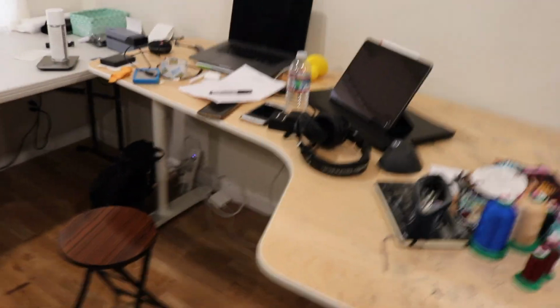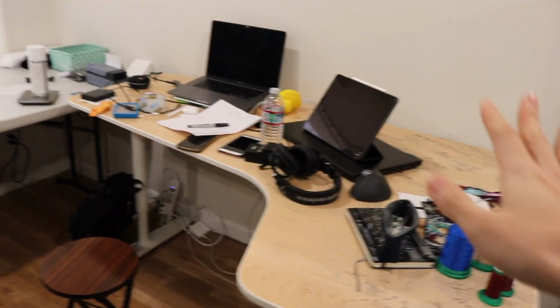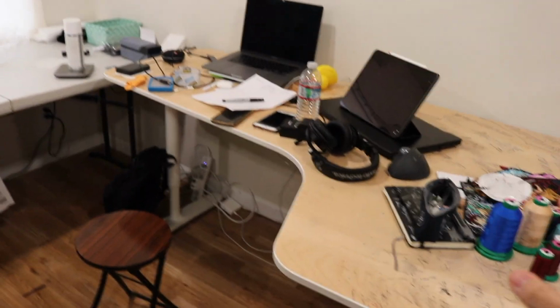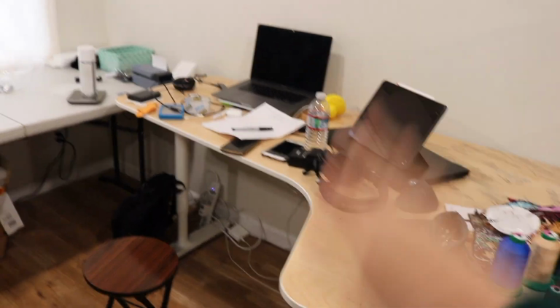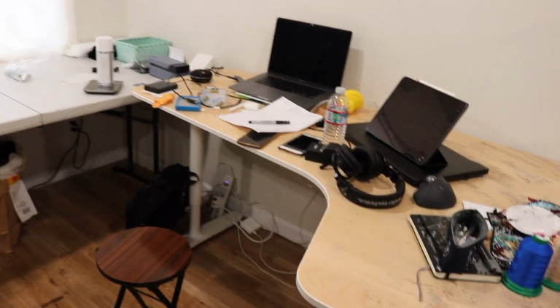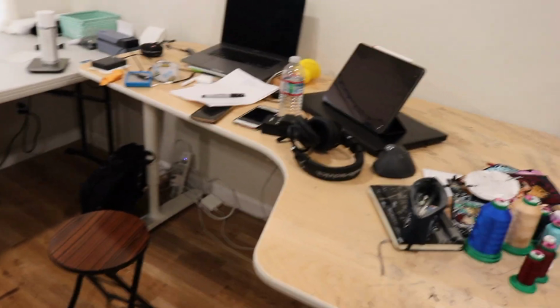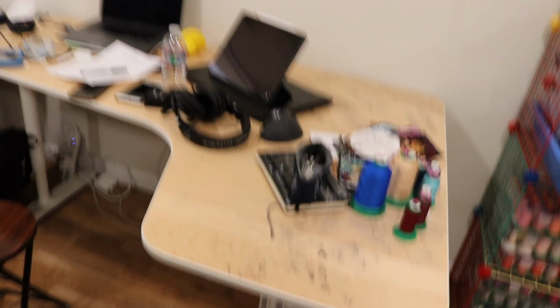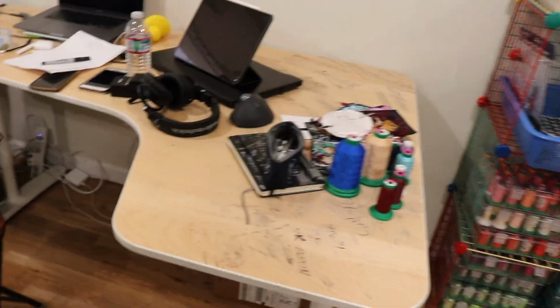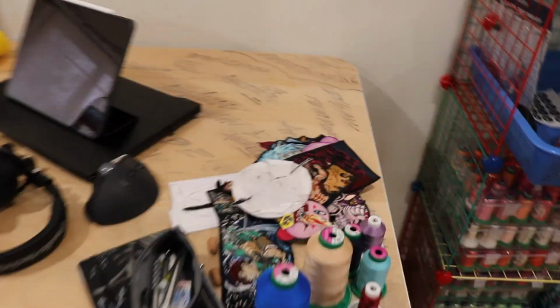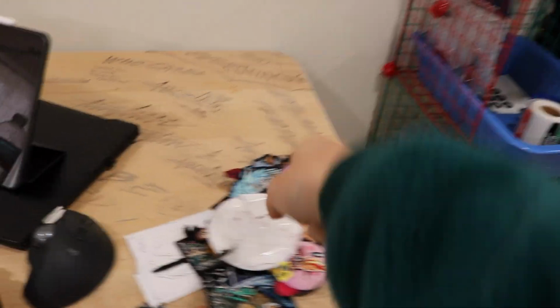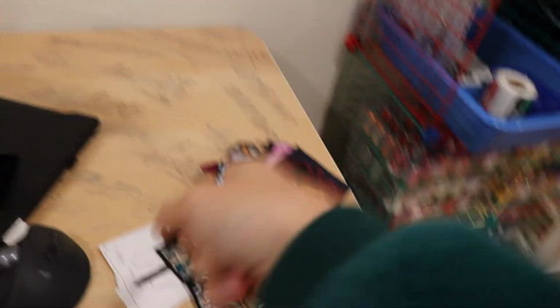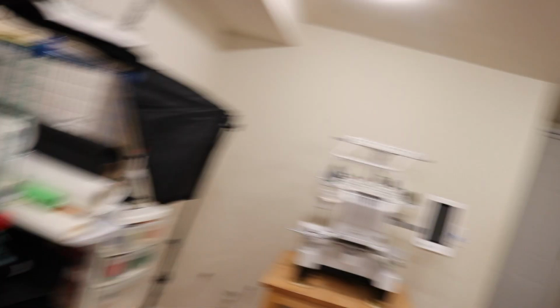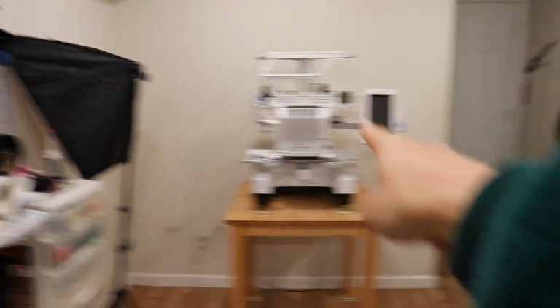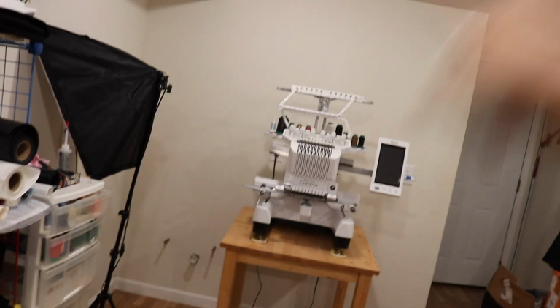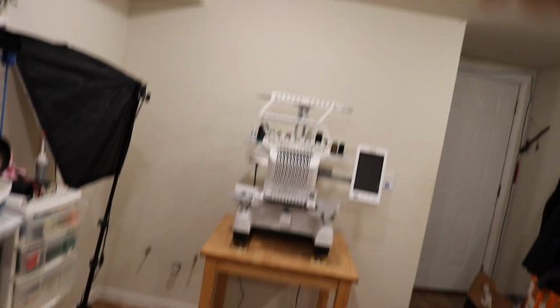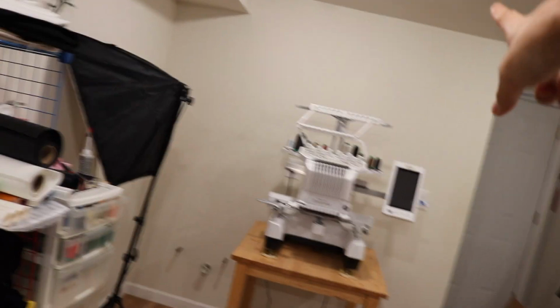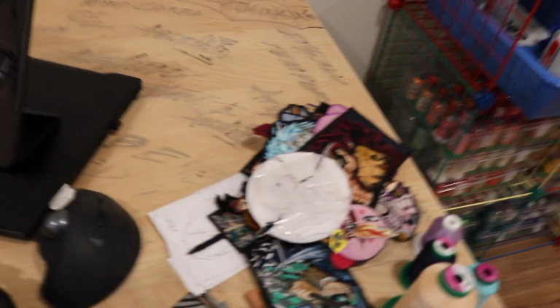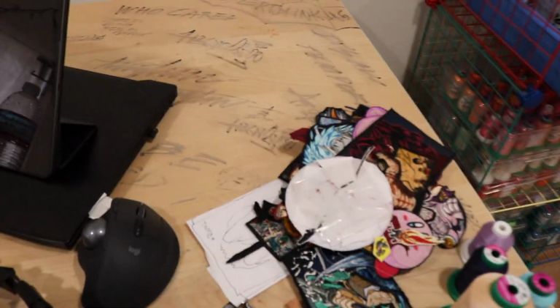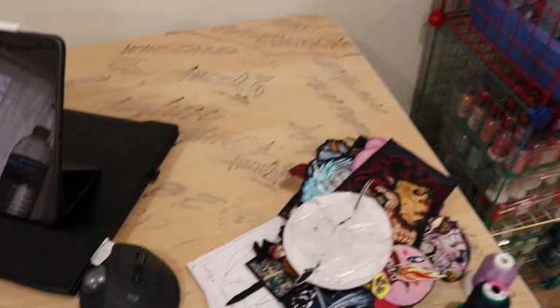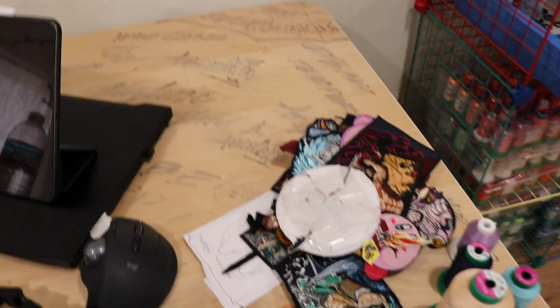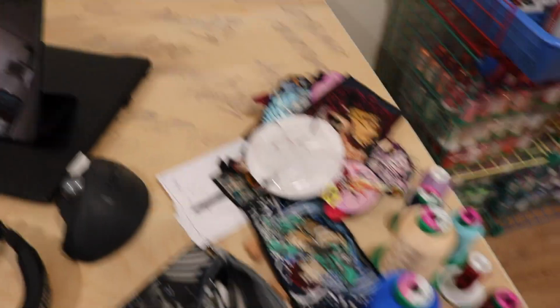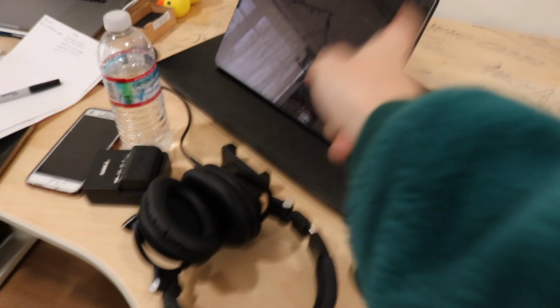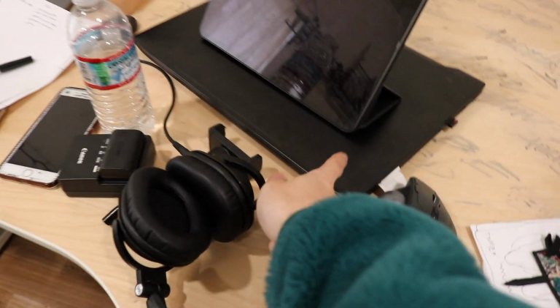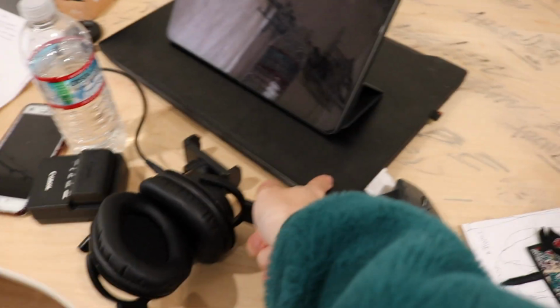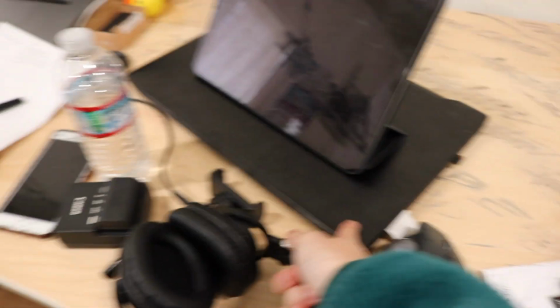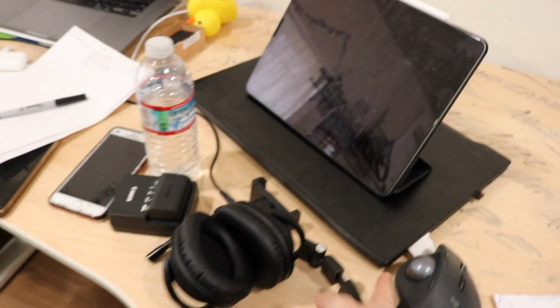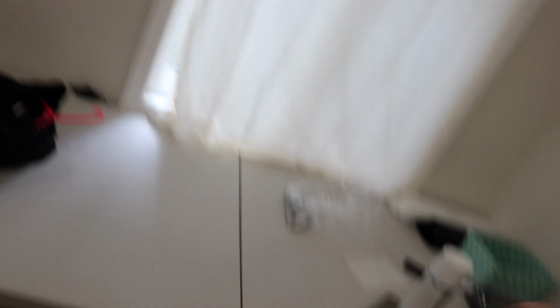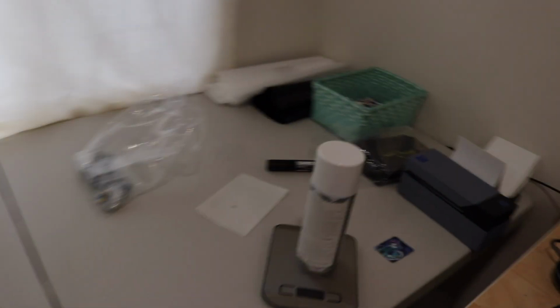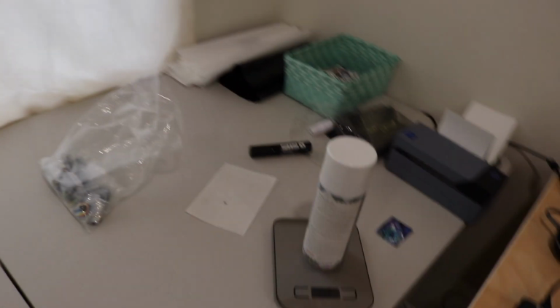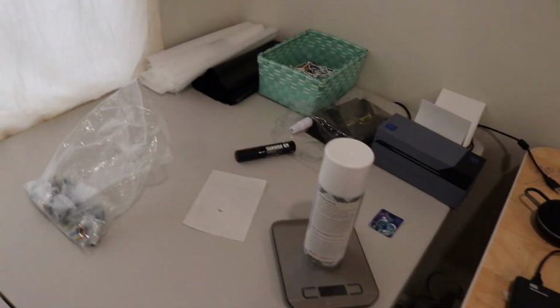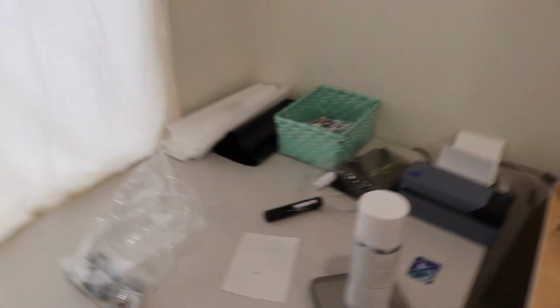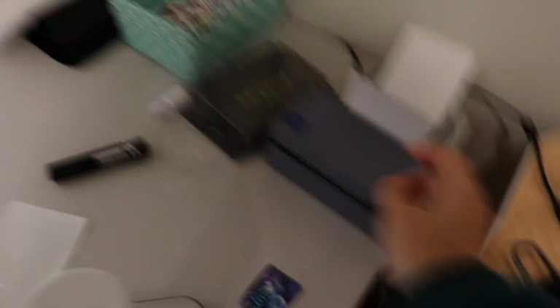Here's my super sloppy desk — it's kind of impossible to keep it clean. If you own an embroidery machine, I'm sure you understand. I've been meaning to put these patches up behind my embroidery machine on the wall, but I've been procrastinating on that for the longest time. This is the computer I use to digitize.